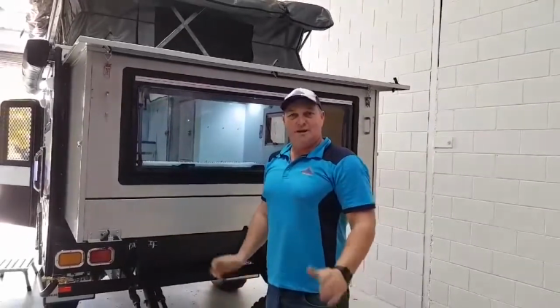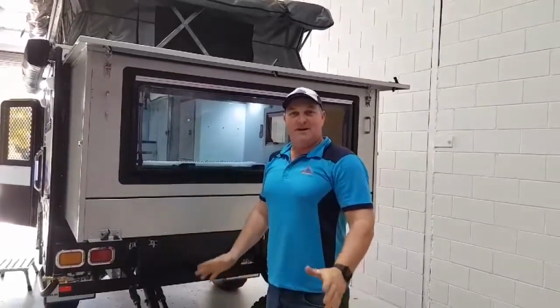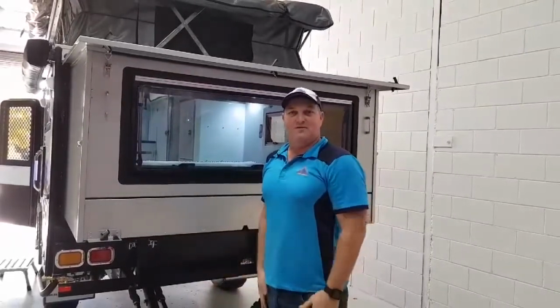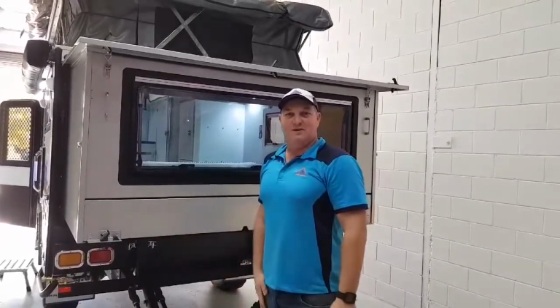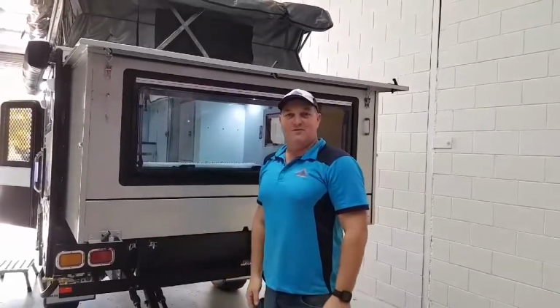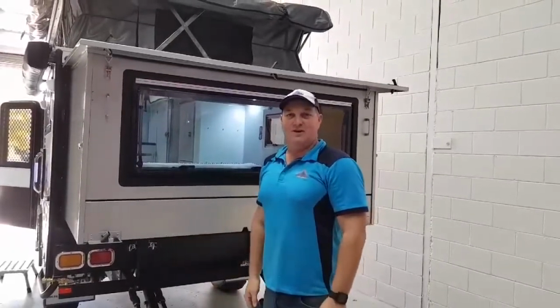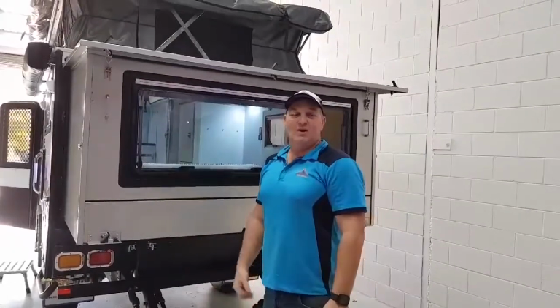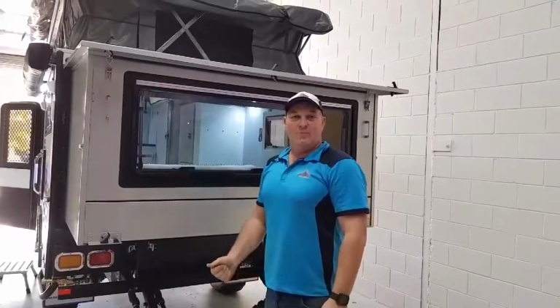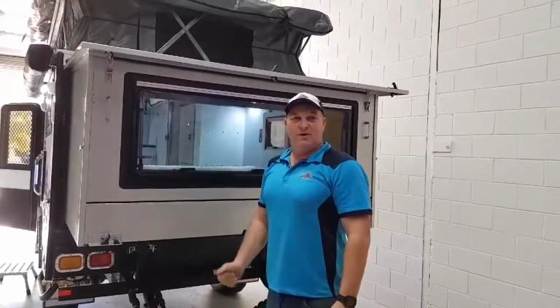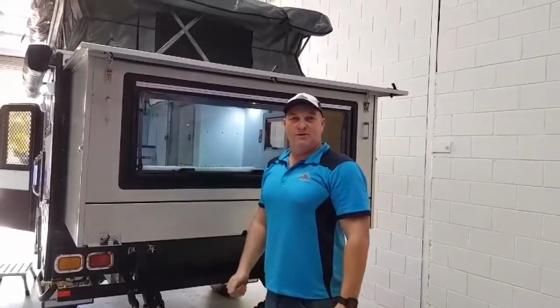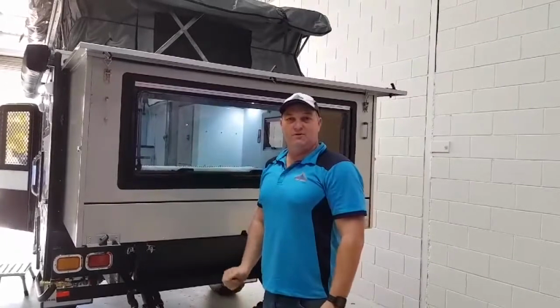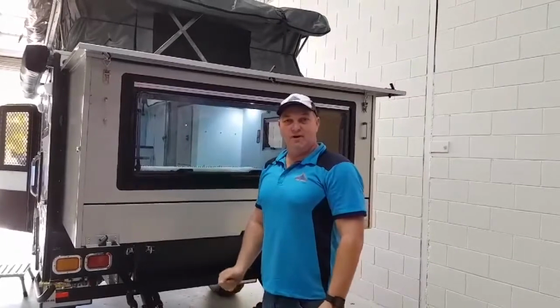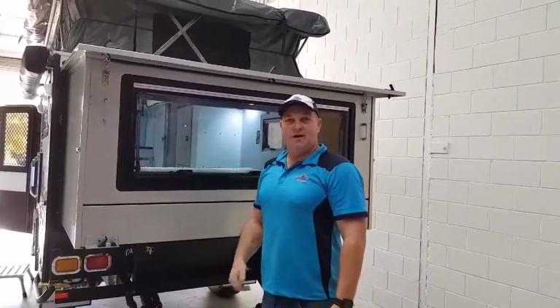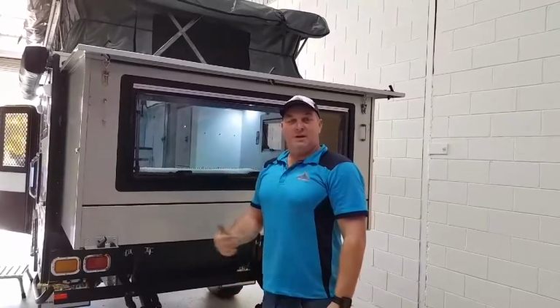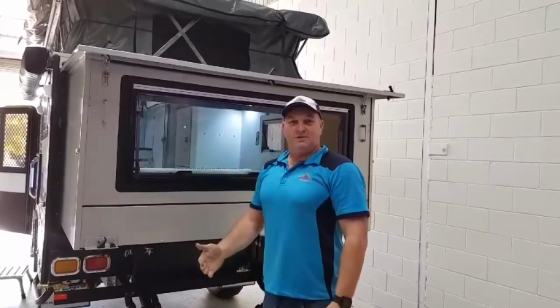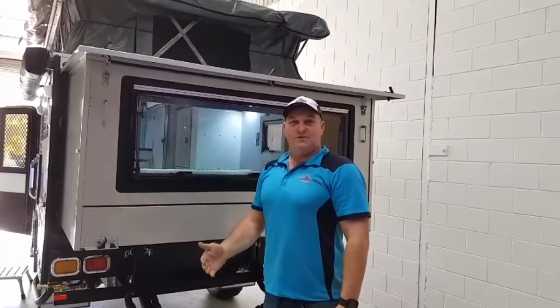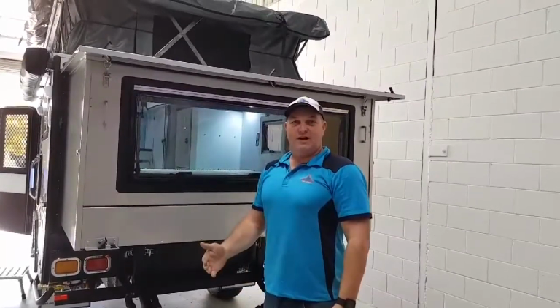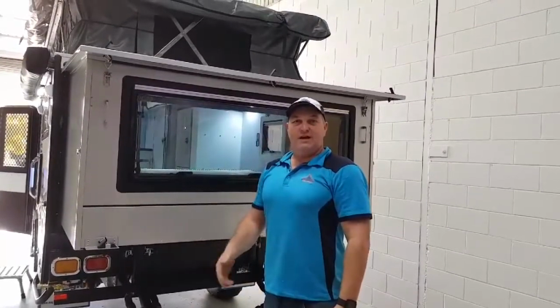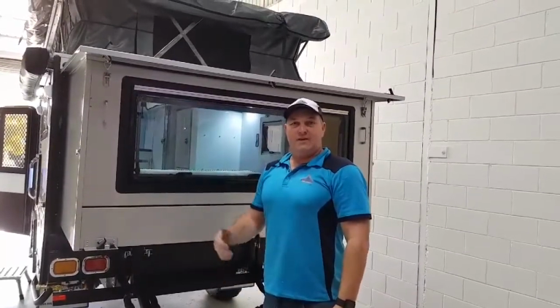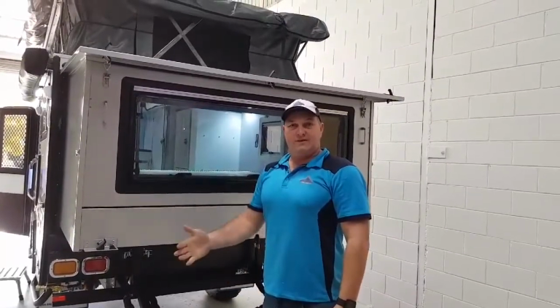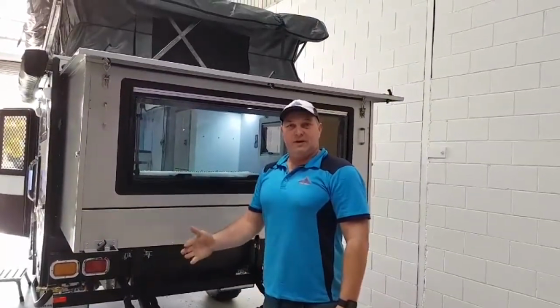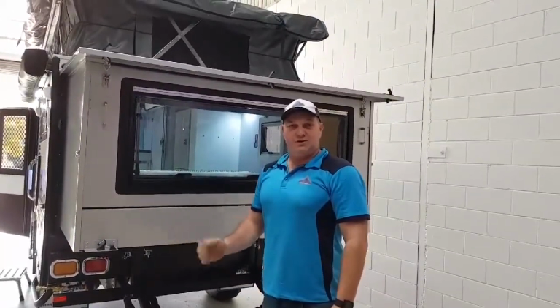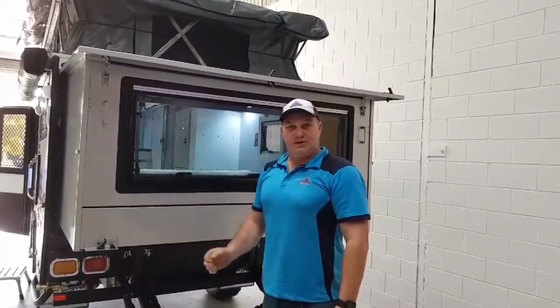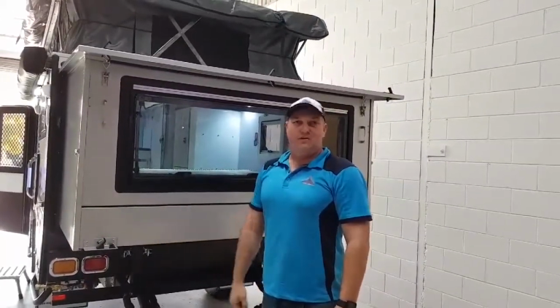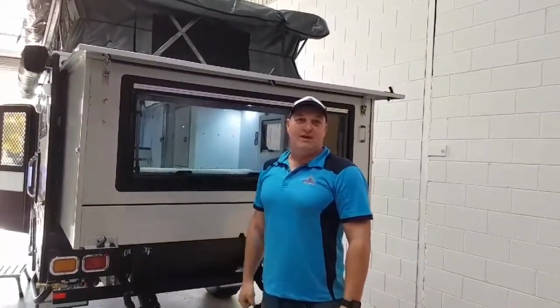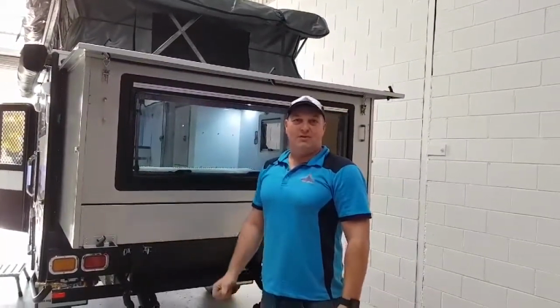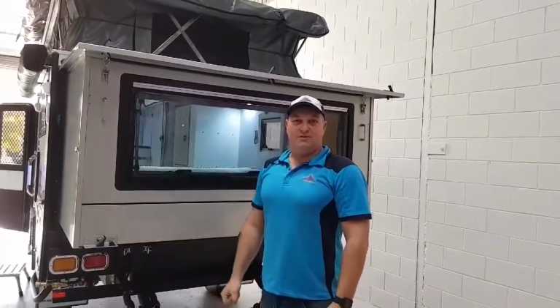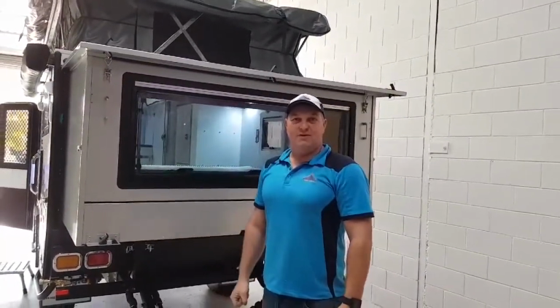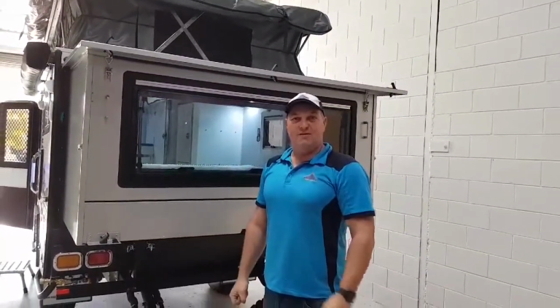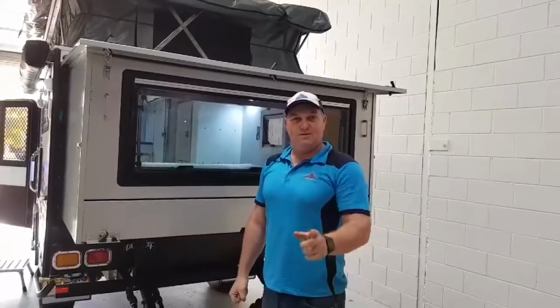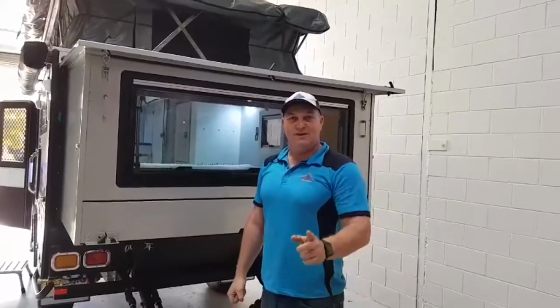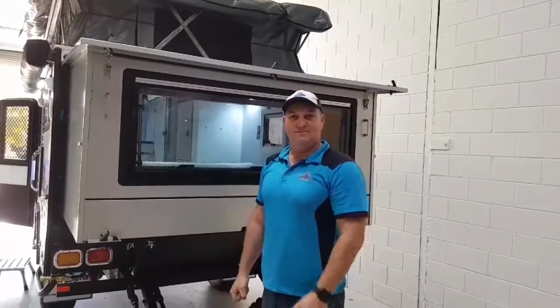Come in and have a look for yourself if you like. We're open 9:30 till 5 up until this Friday, and then next week Tuesday to Friday, 9:30 till 5. We'll see you then. Bye!